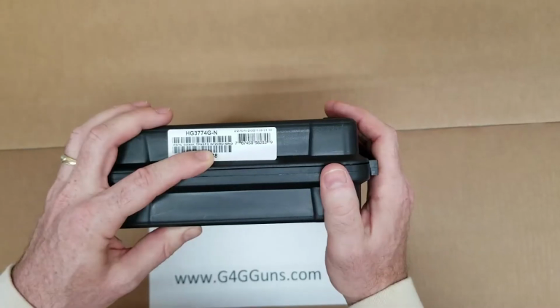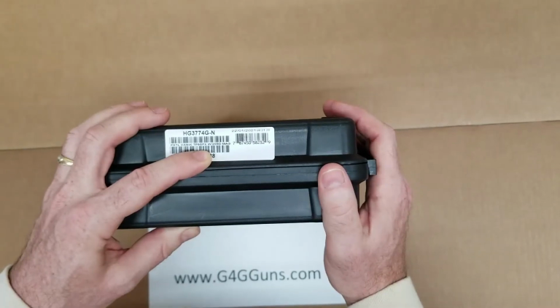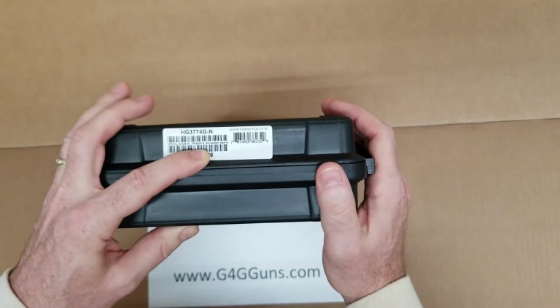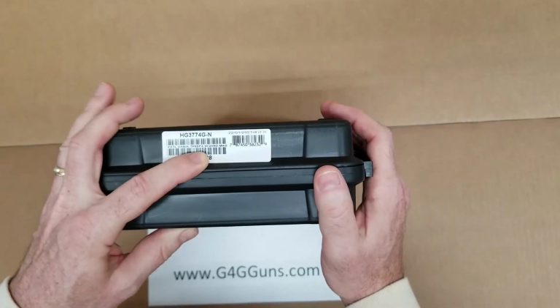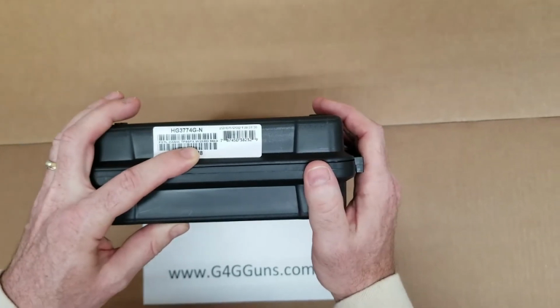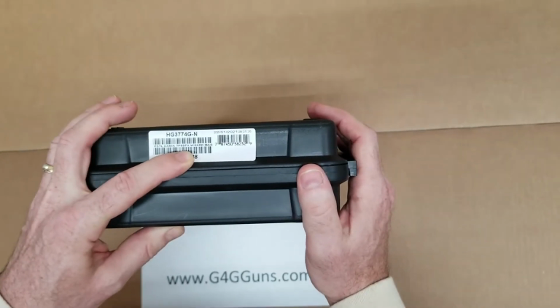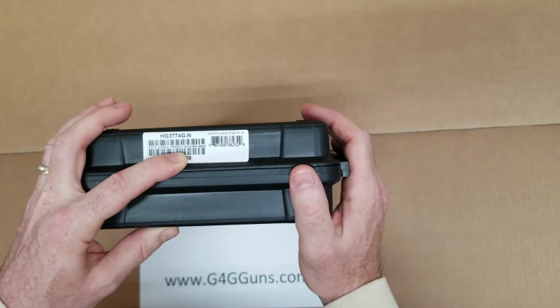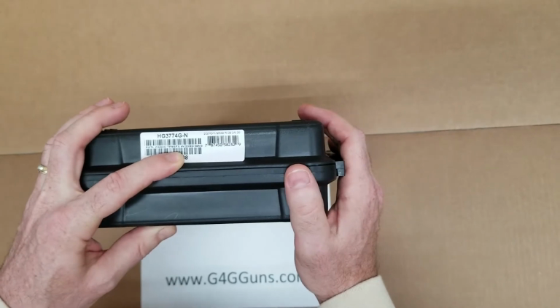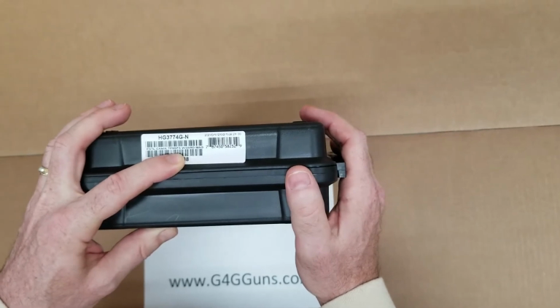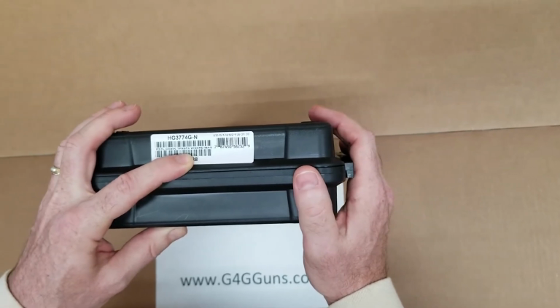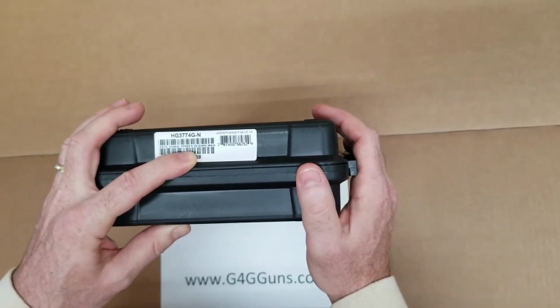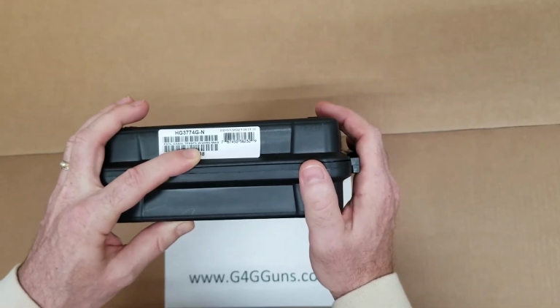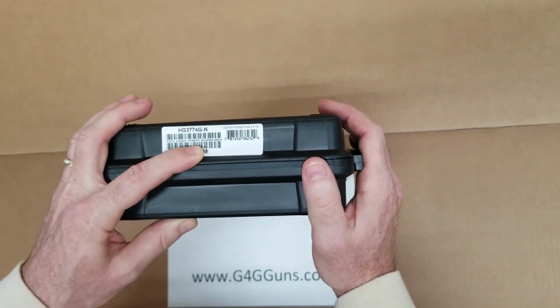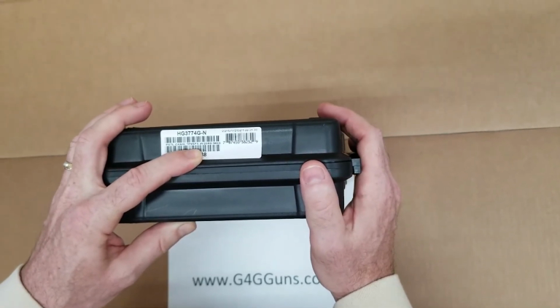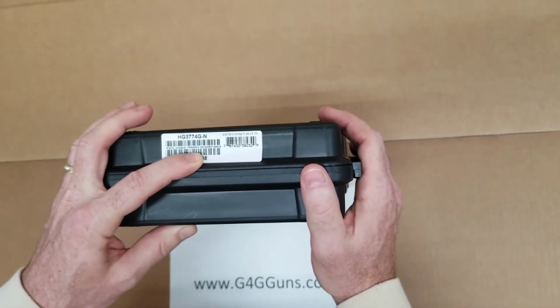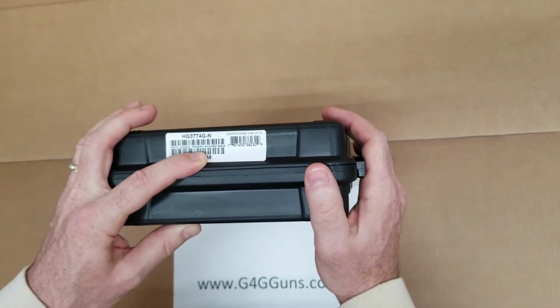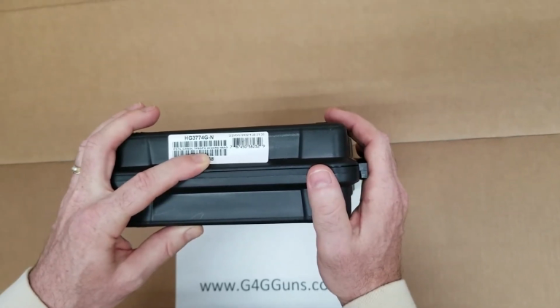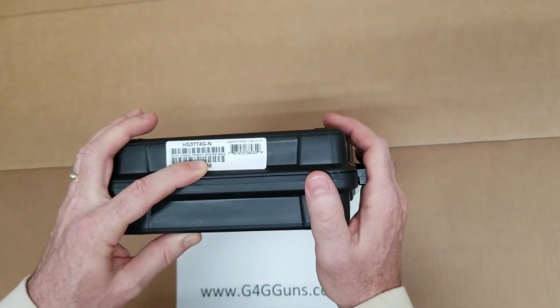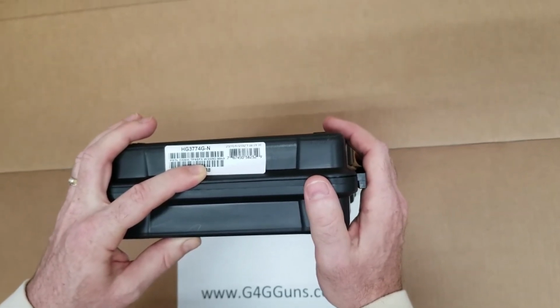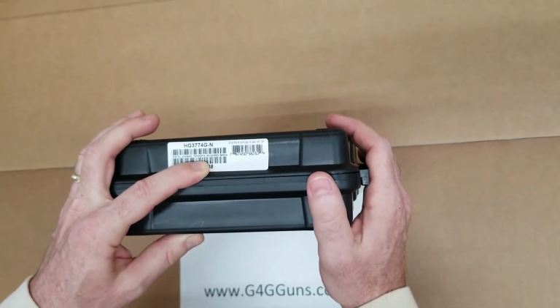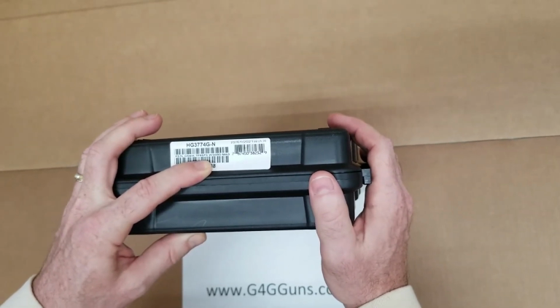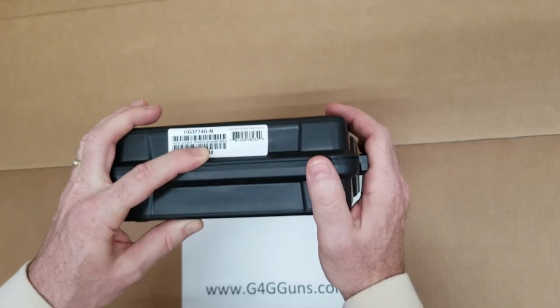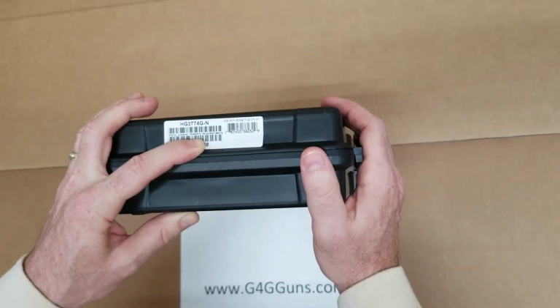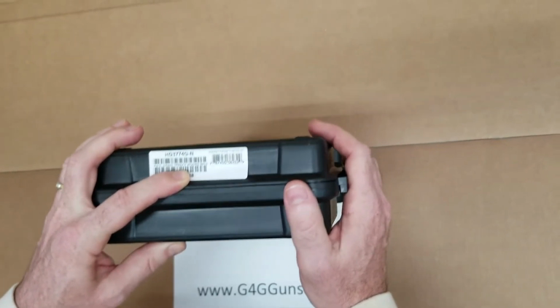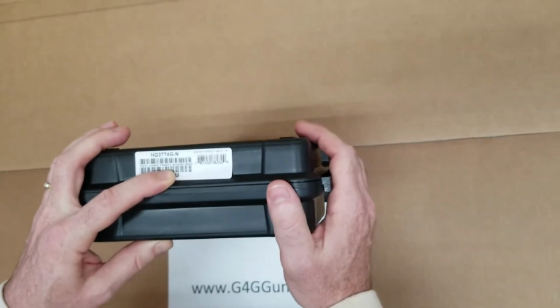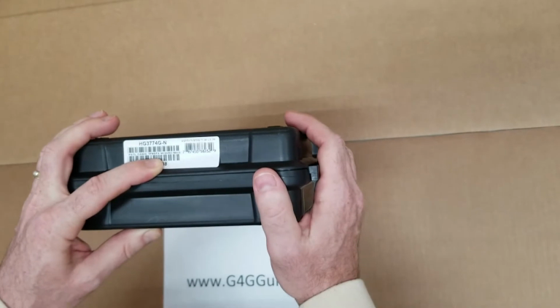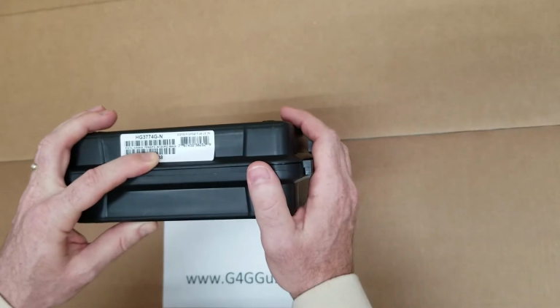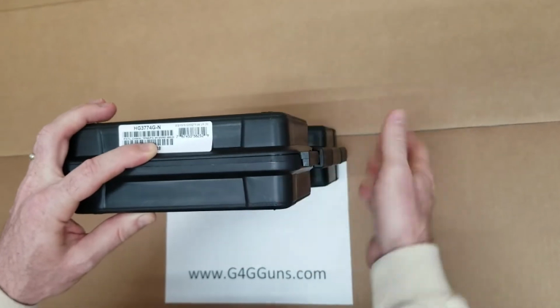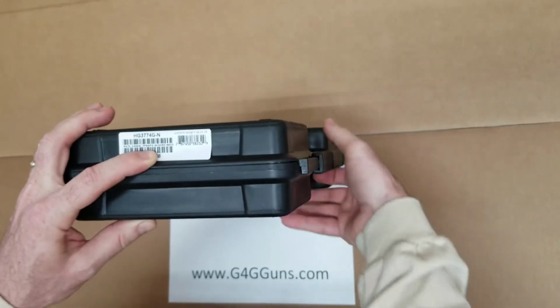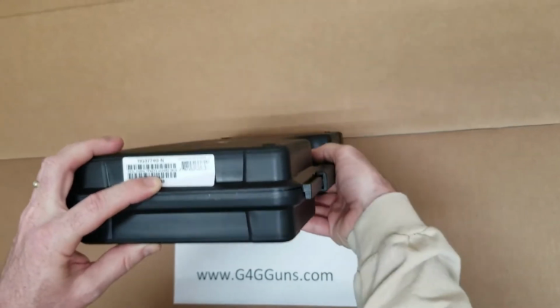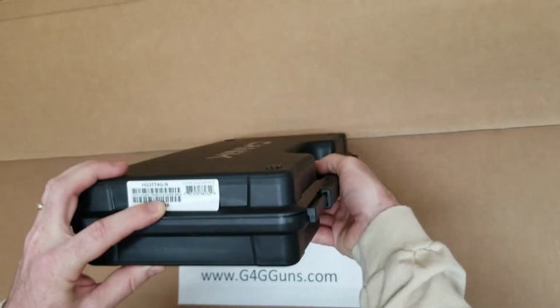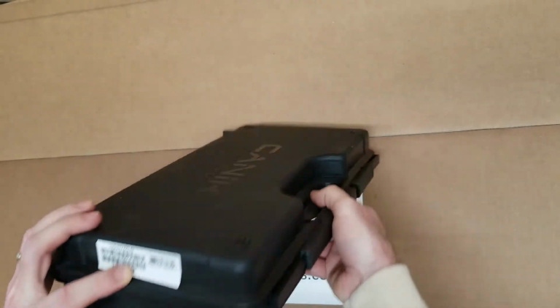24G Guns here. We received some Canik TP9 SFX in and wanted to show you what all comes inside the box. Let's take a look.